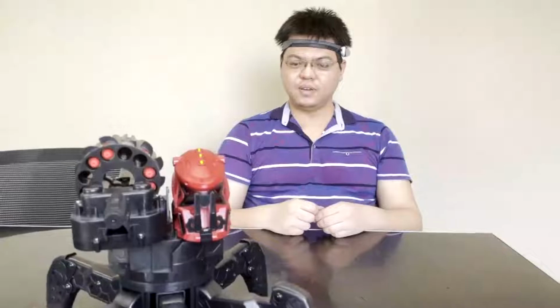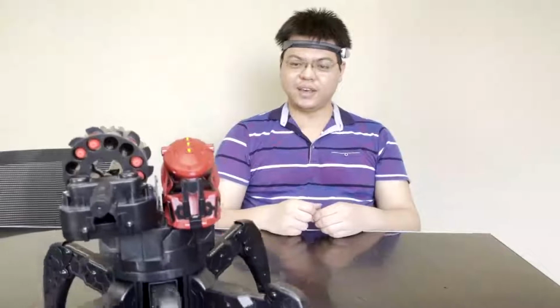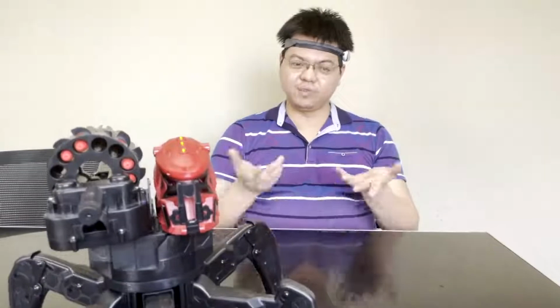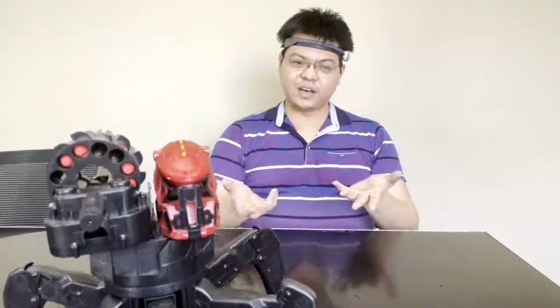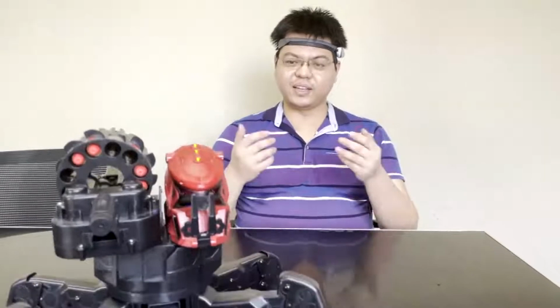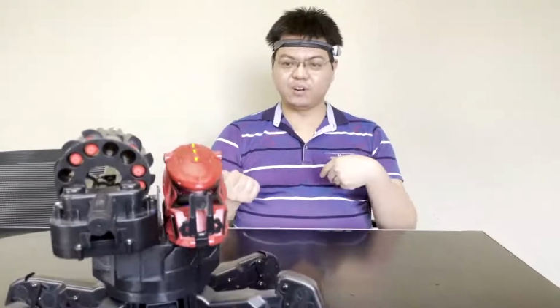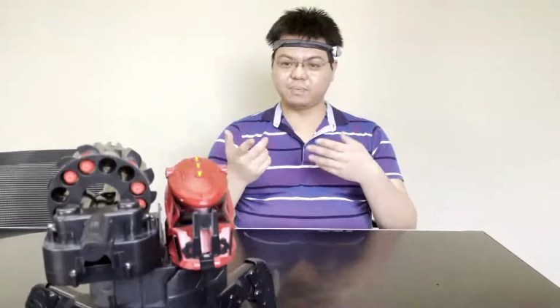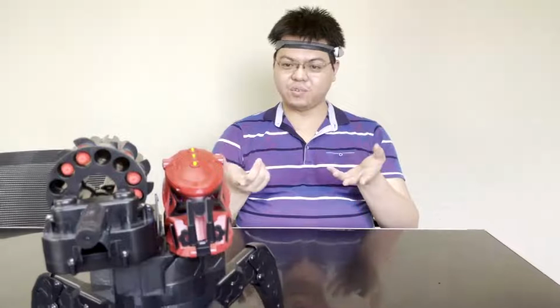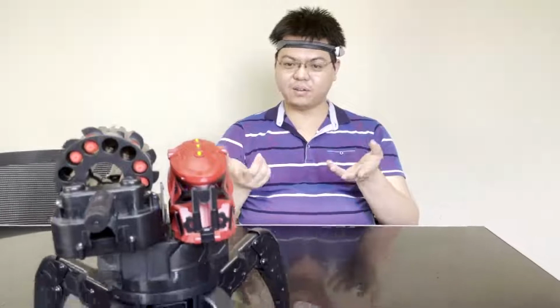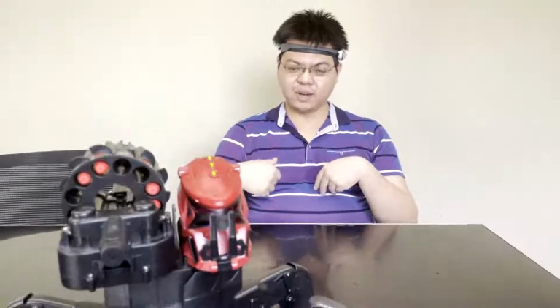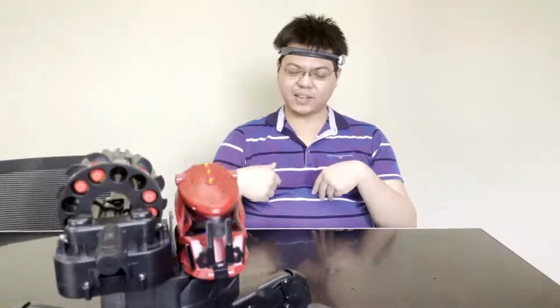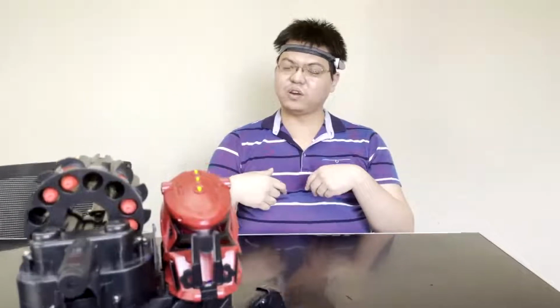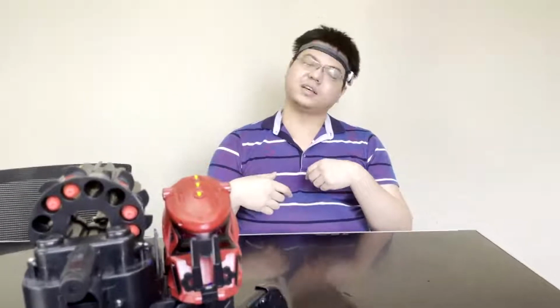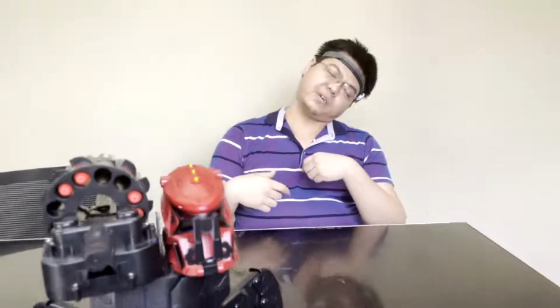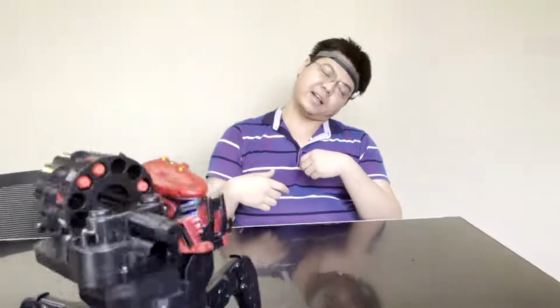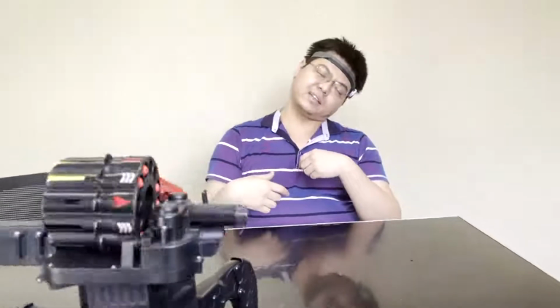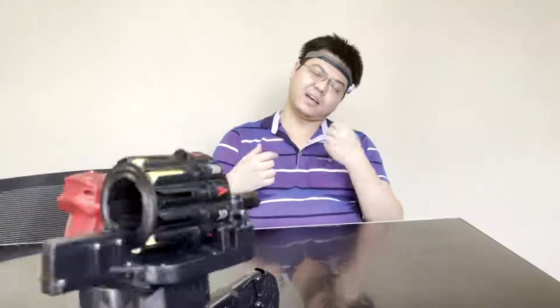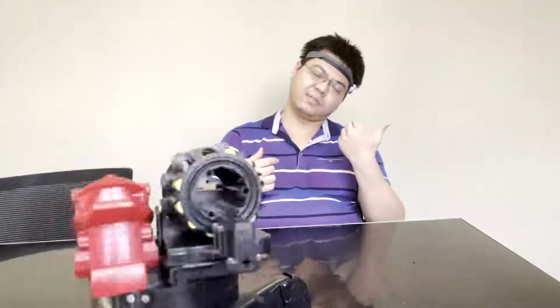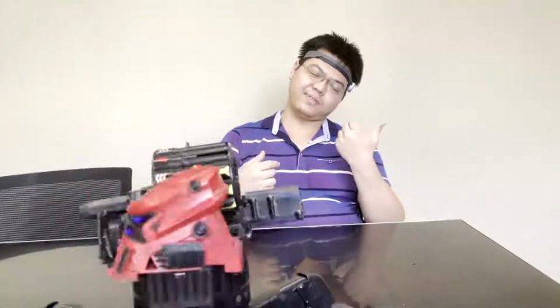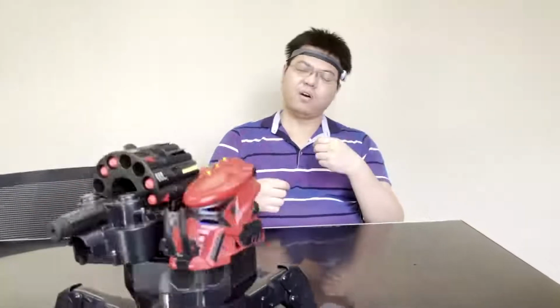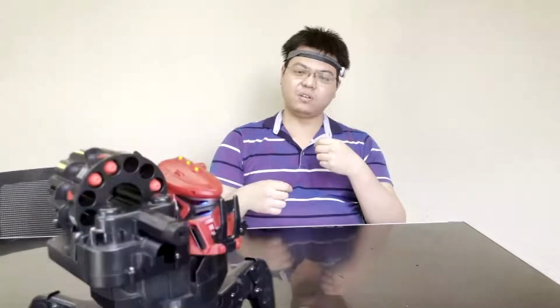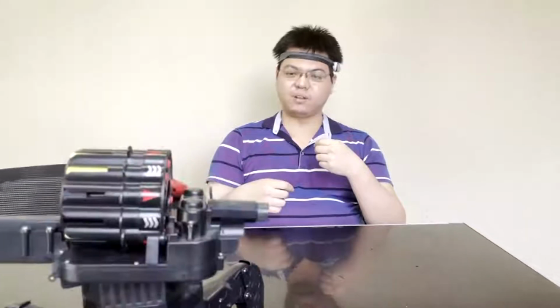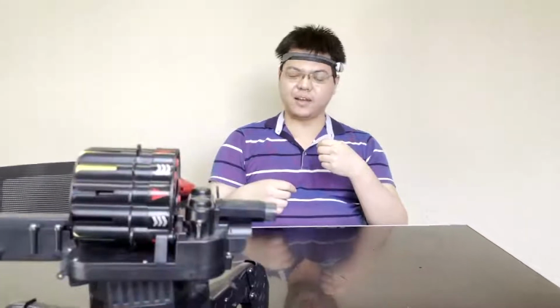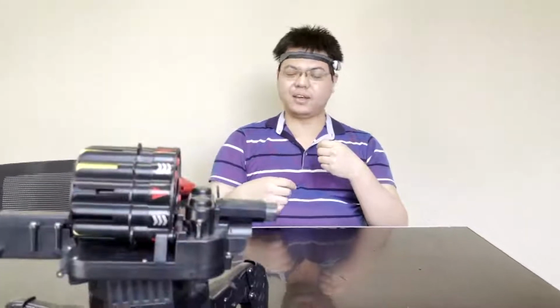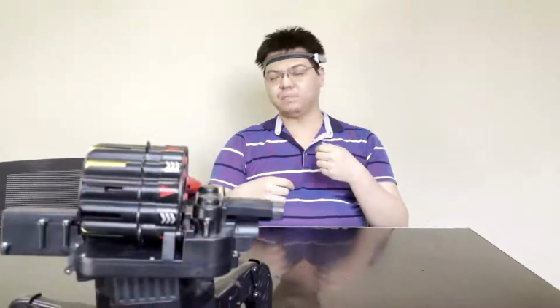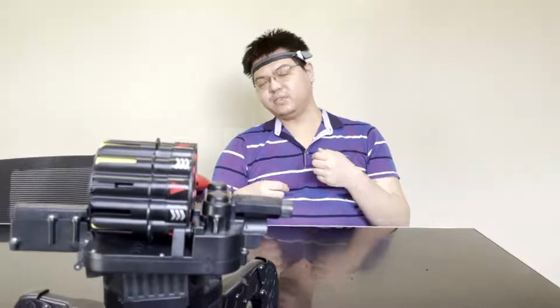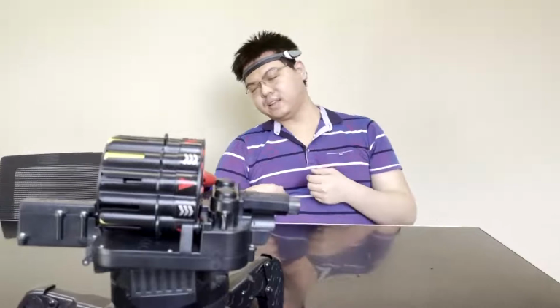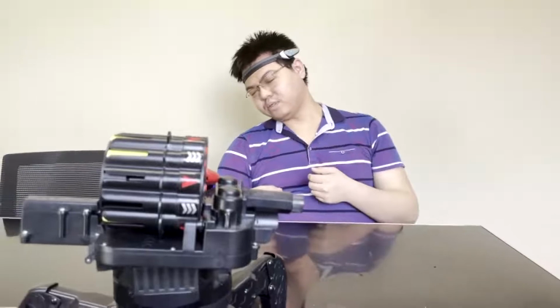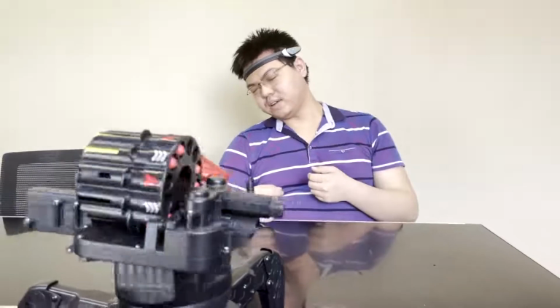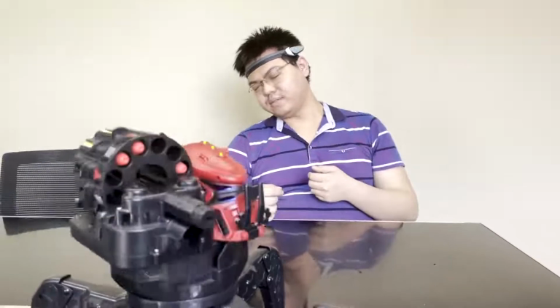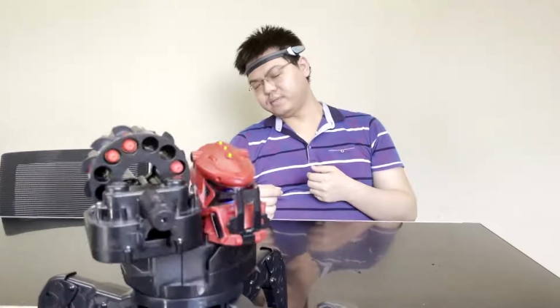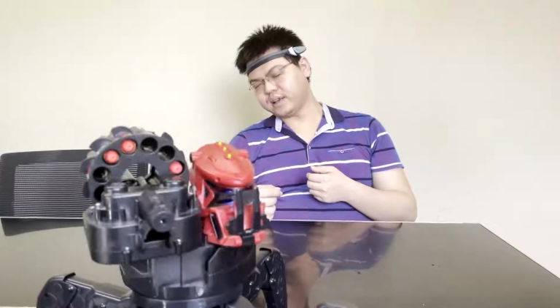If you wanna turn the direction of the Space Warrior, just spin your head like this — turn to the left, or if you want to turn to the right, just spin your head to the right like that.